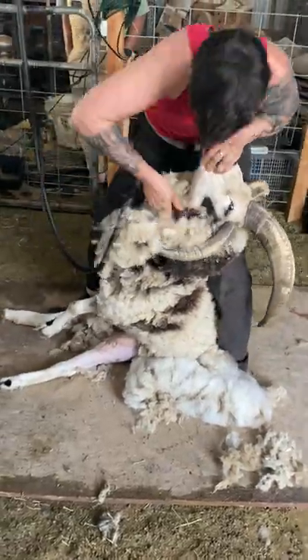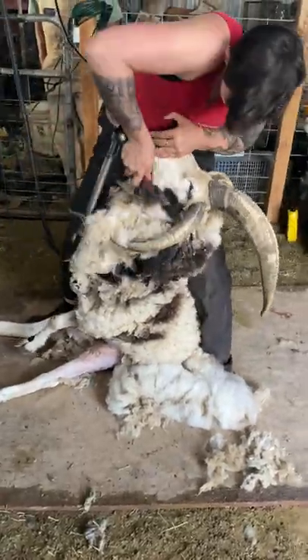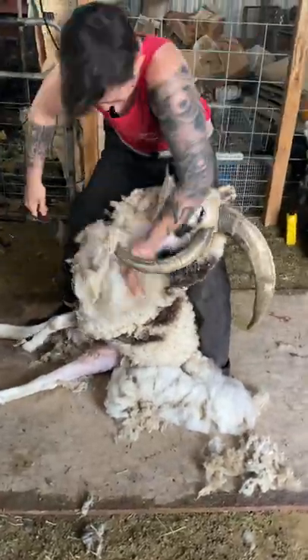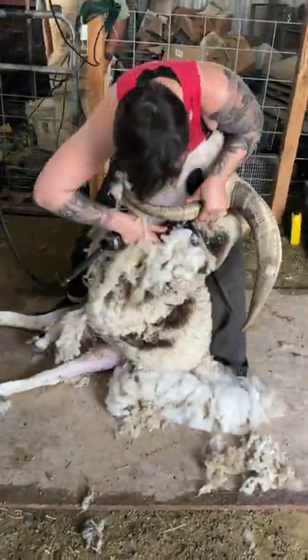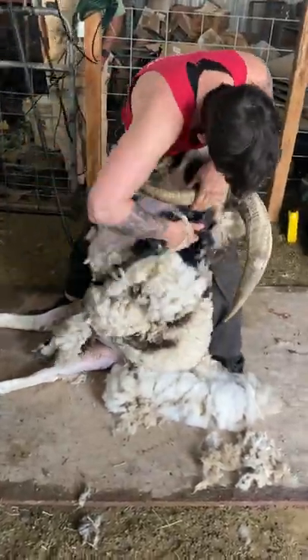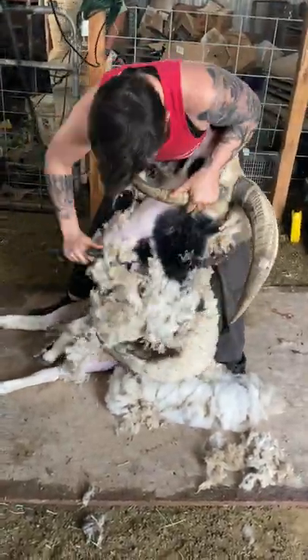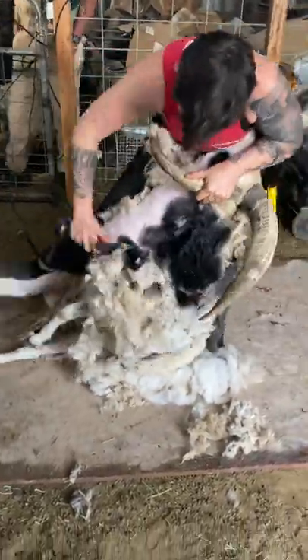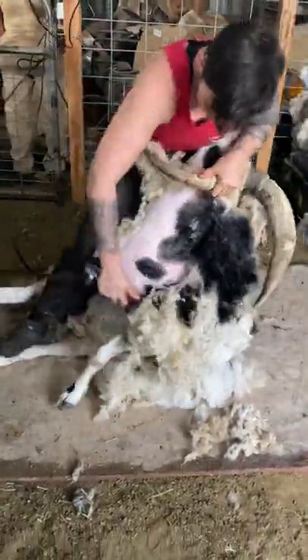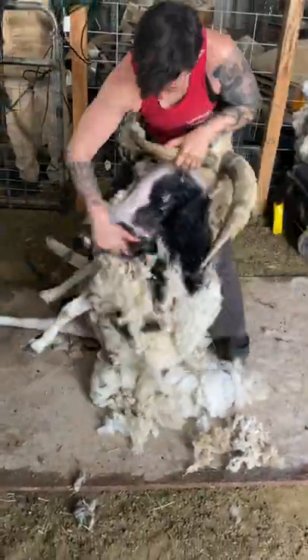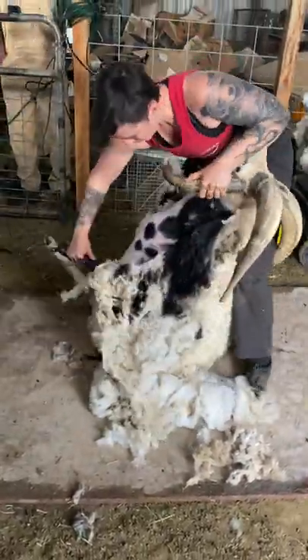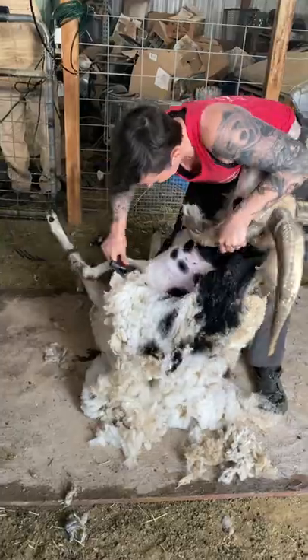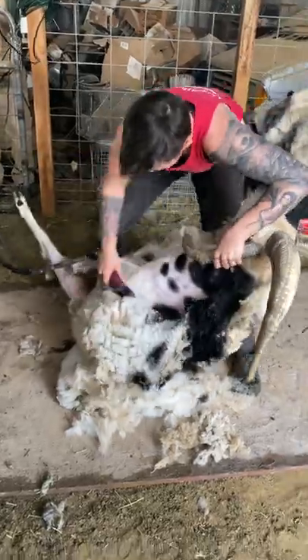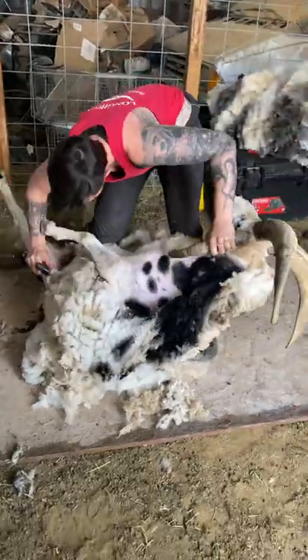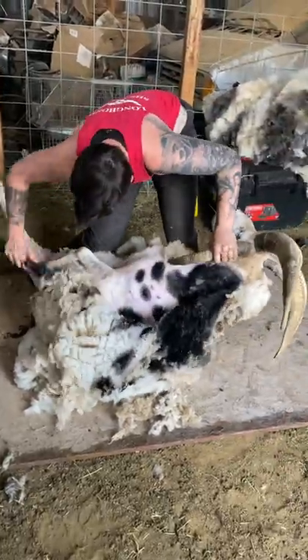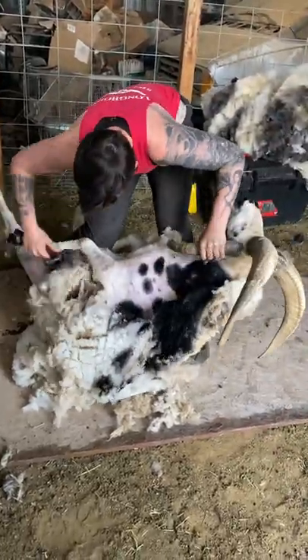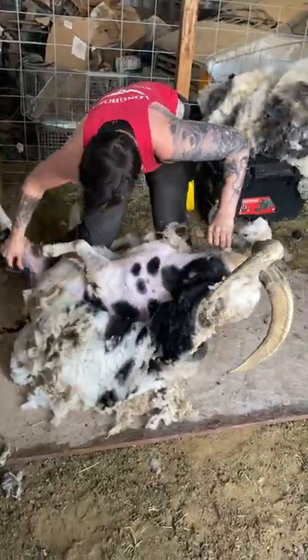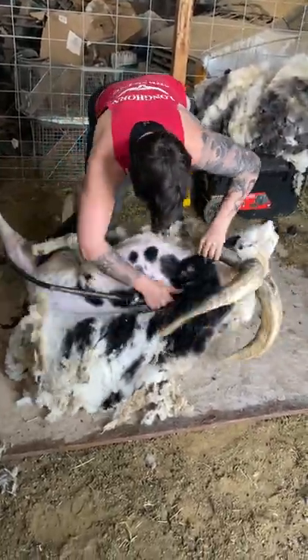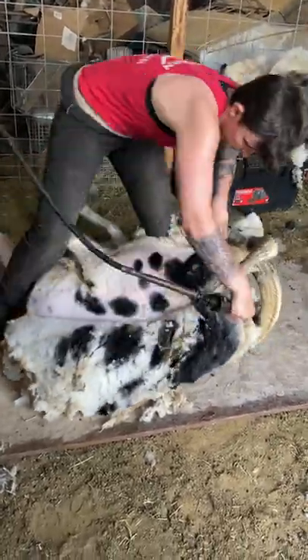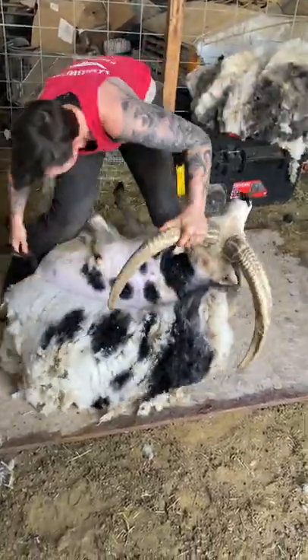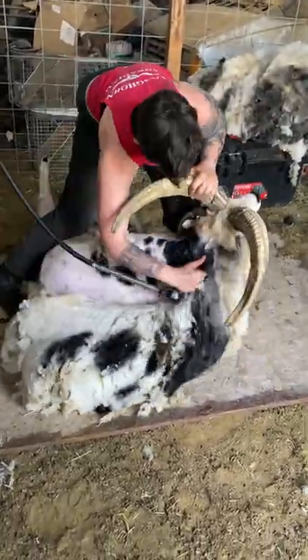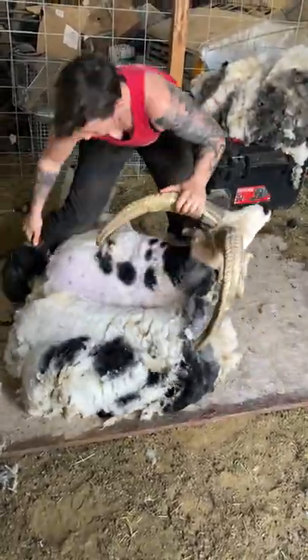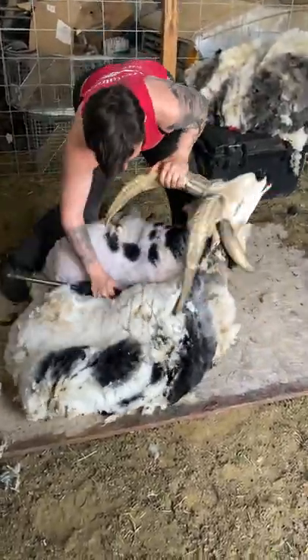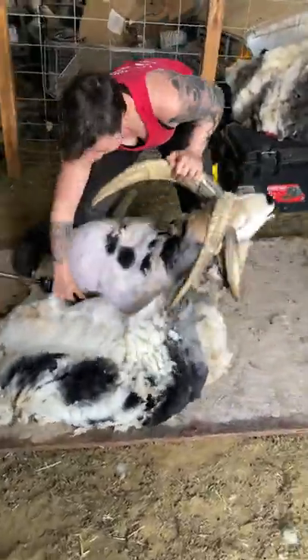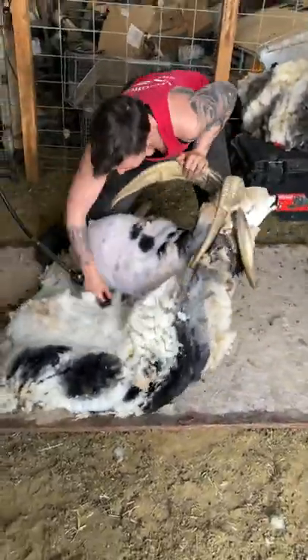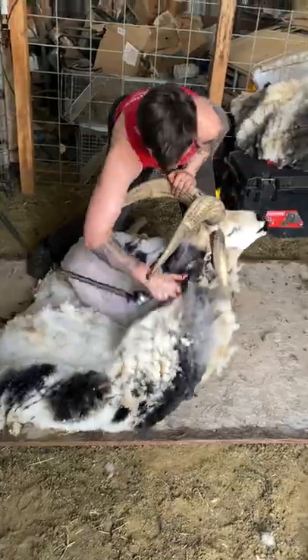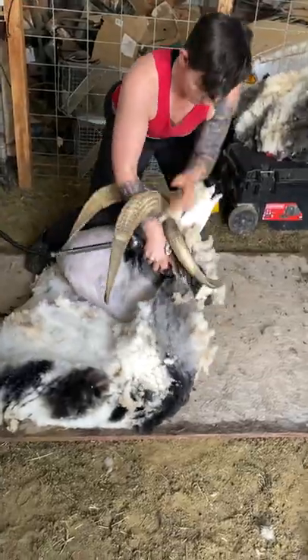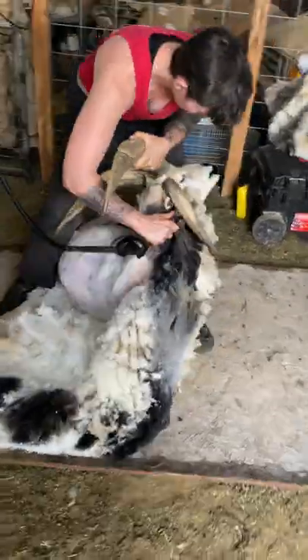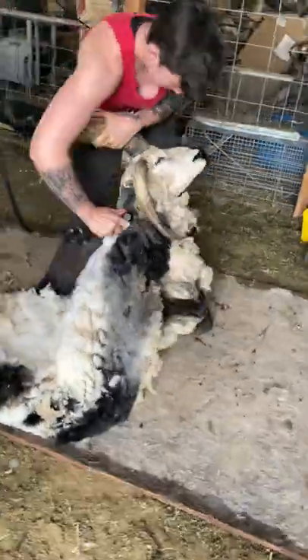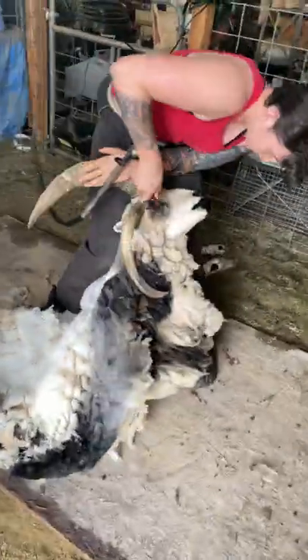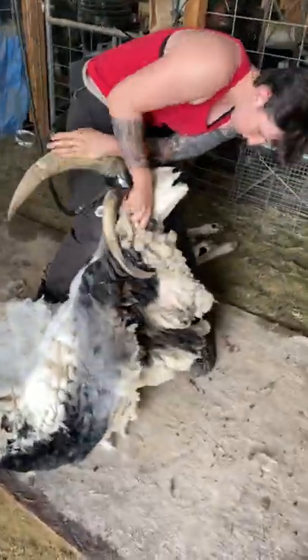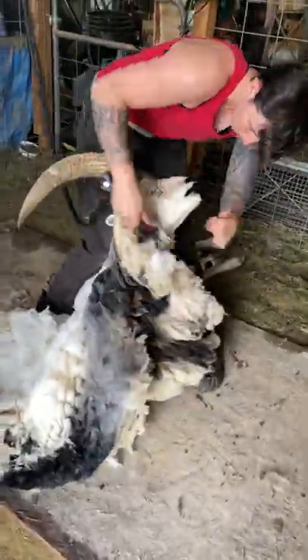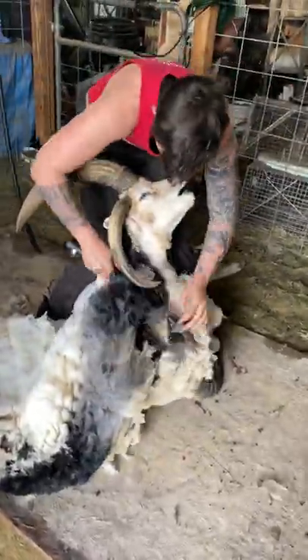They're named after the story in the Bible of Jacob who raised spotted sheep, and as you can see, this guy does not disappoint on that front. Although his name is biblical, those wicked horns and spots remind me of a demon cow.